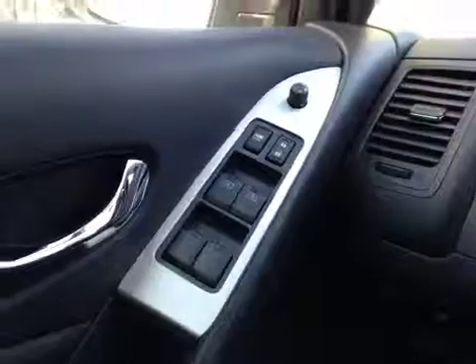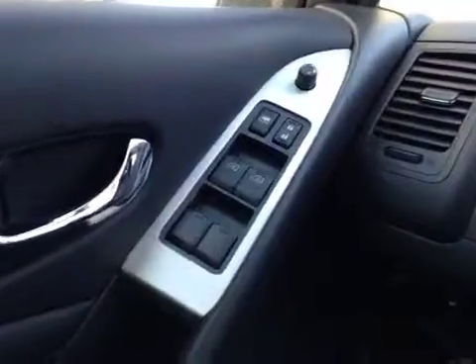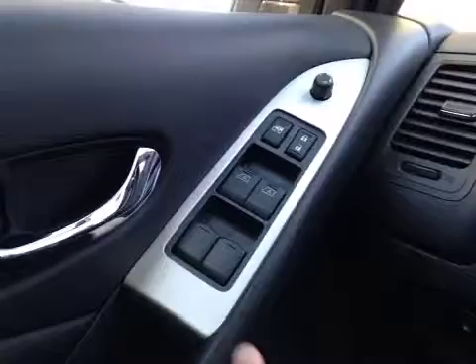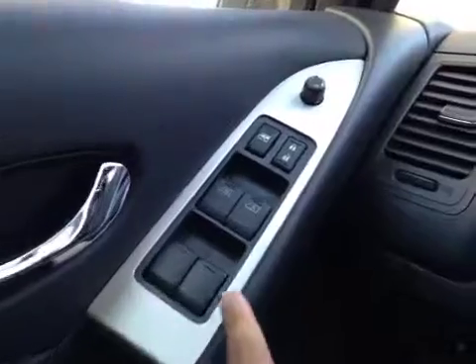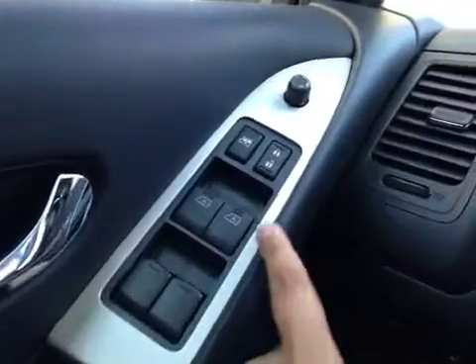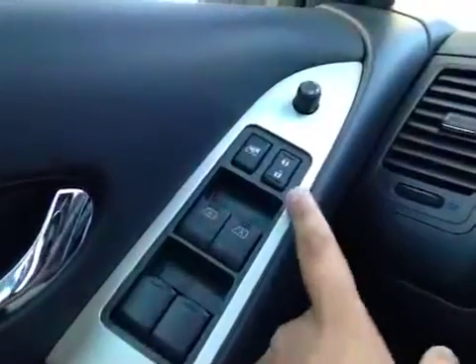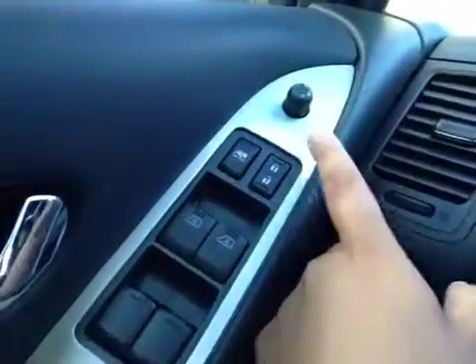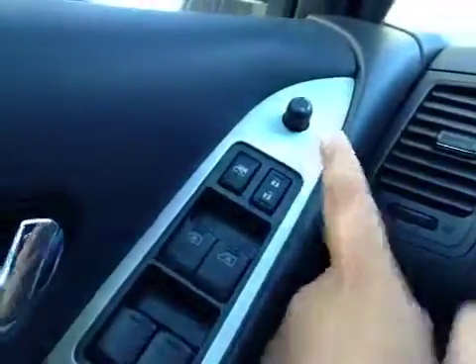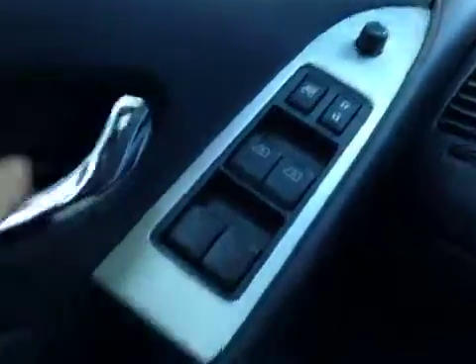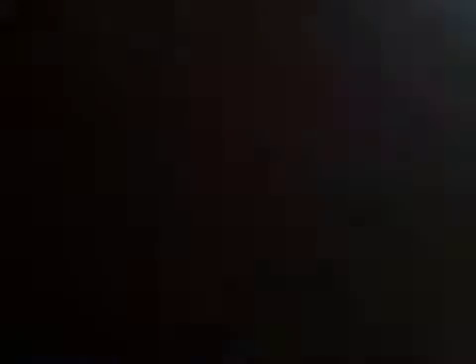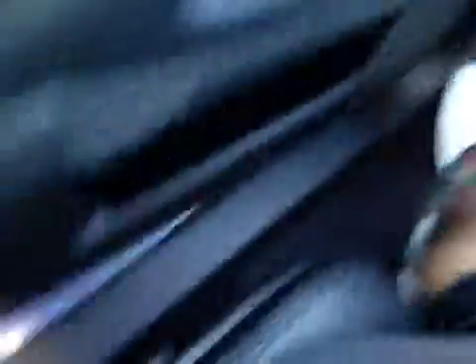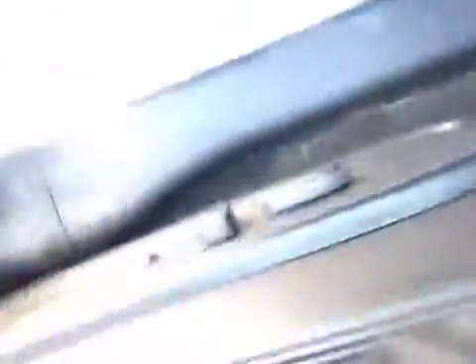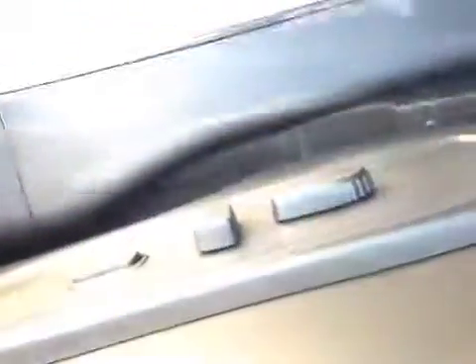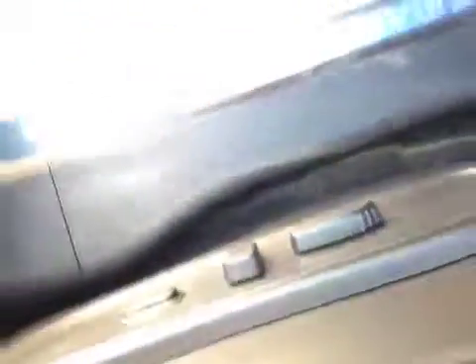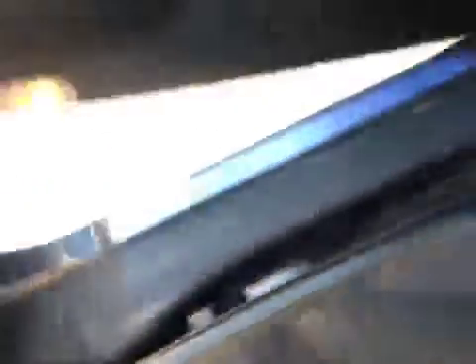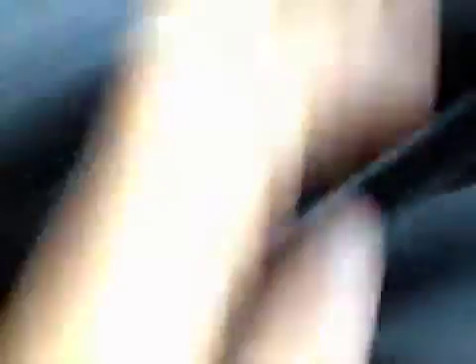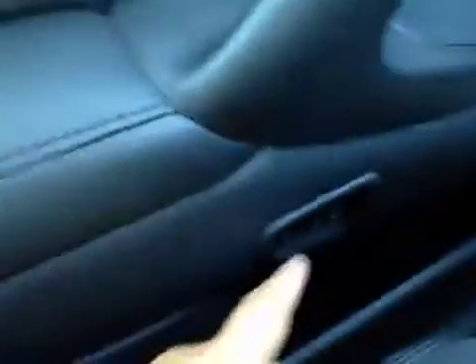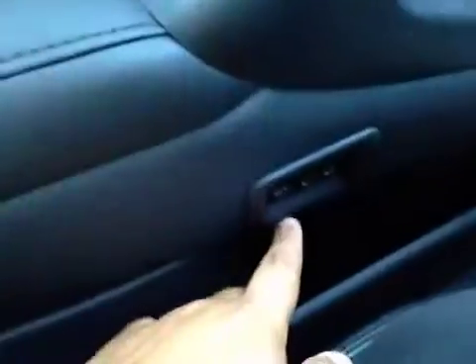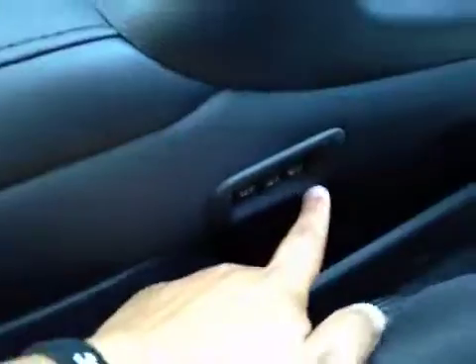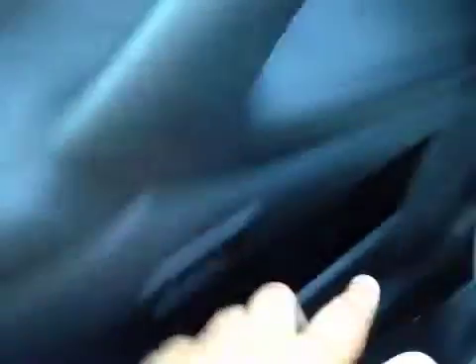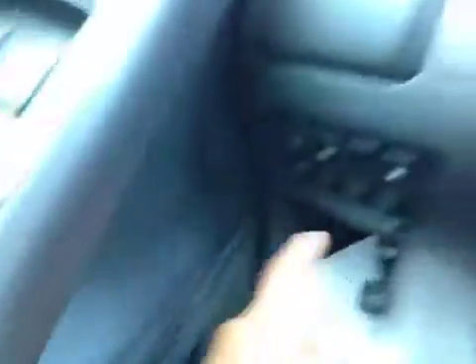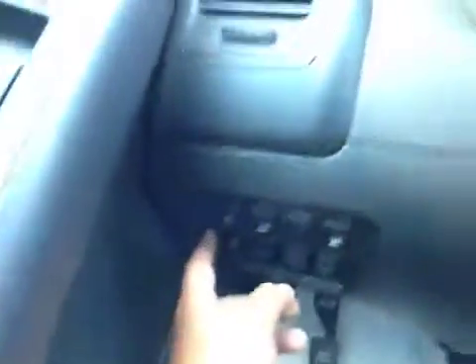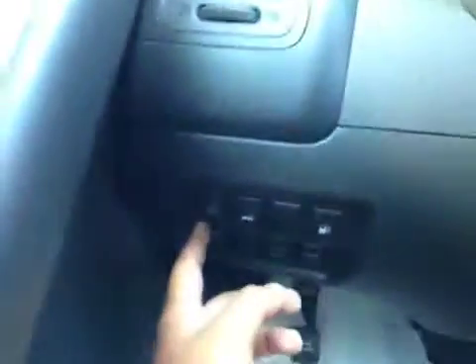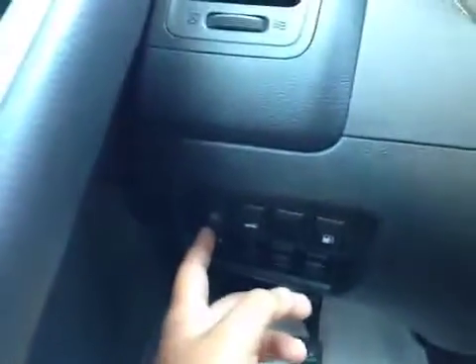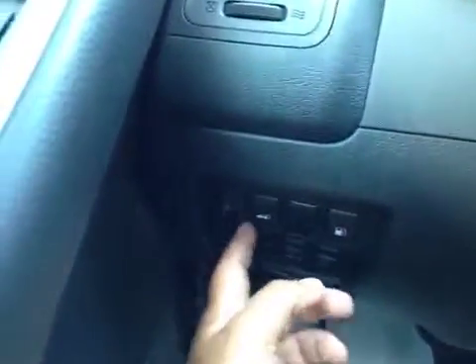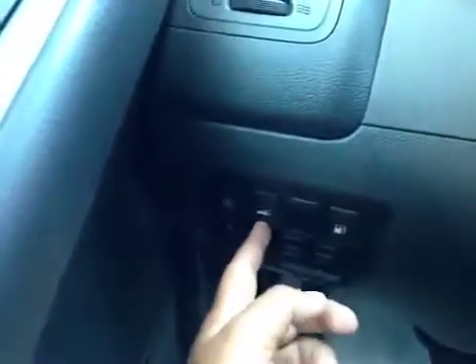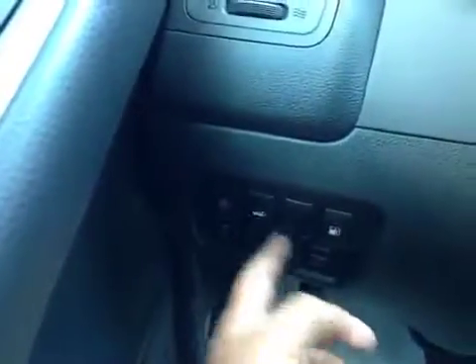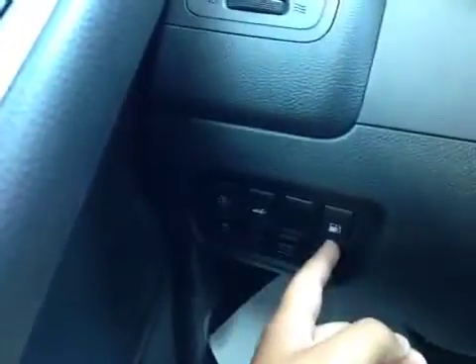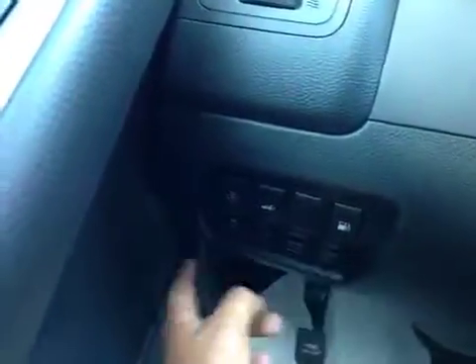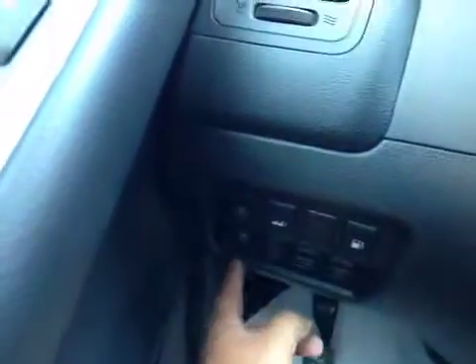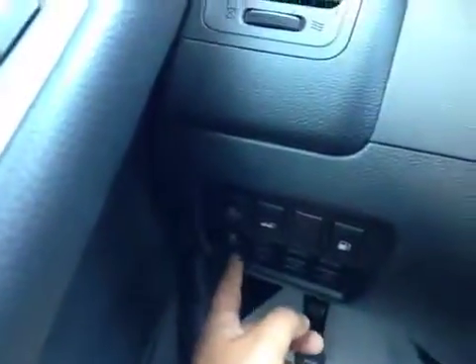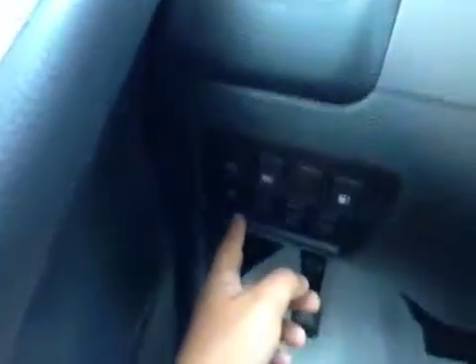On the driver's side, we have power windows, power locks, power mirrors, power driver's seat, as well as memory seats. You have your heated steering wheel, power liftgate, gas release, and your traction control.